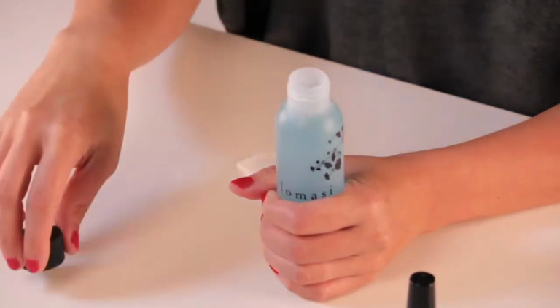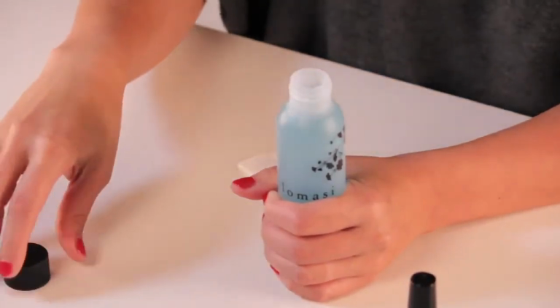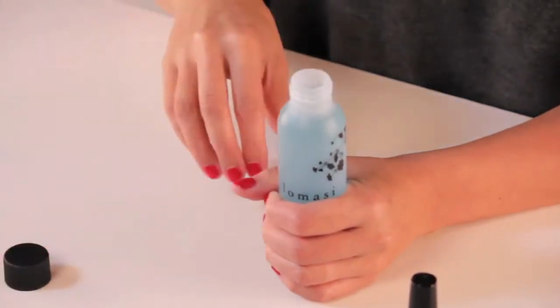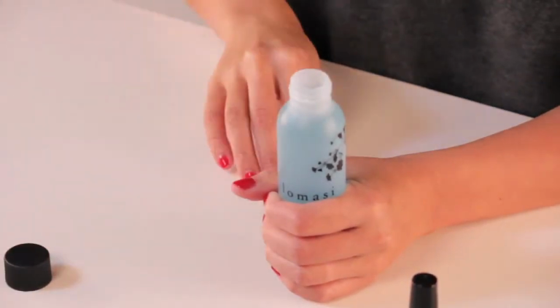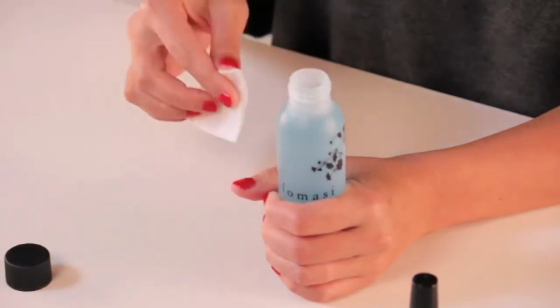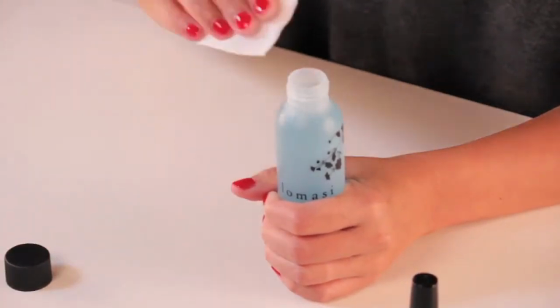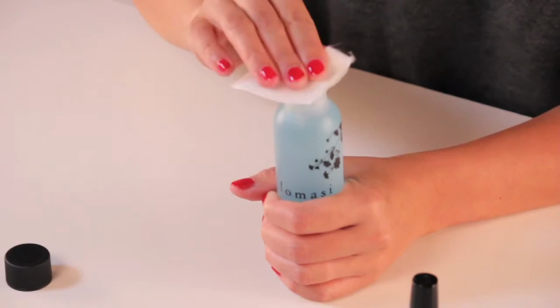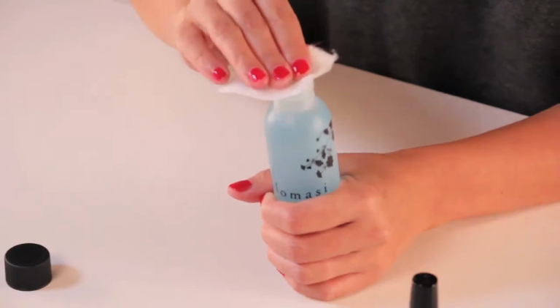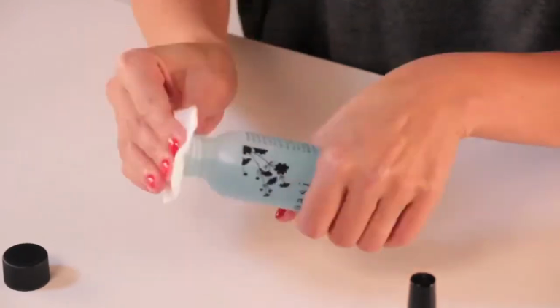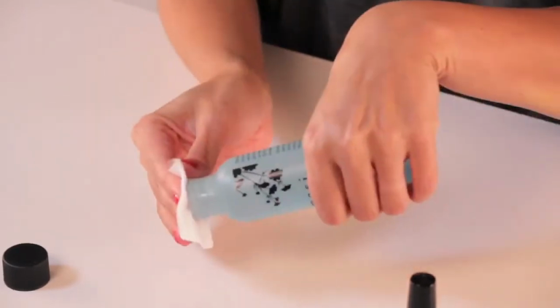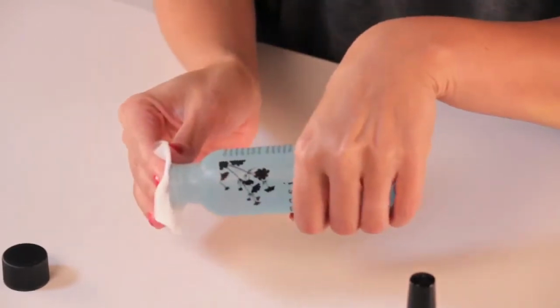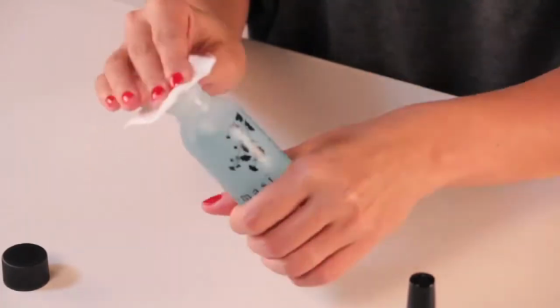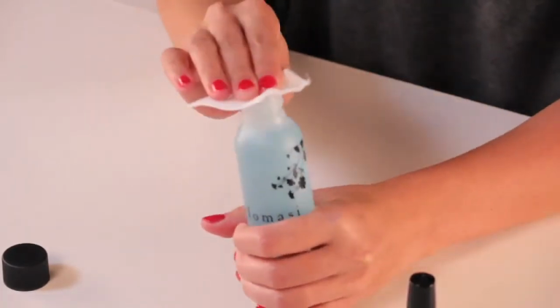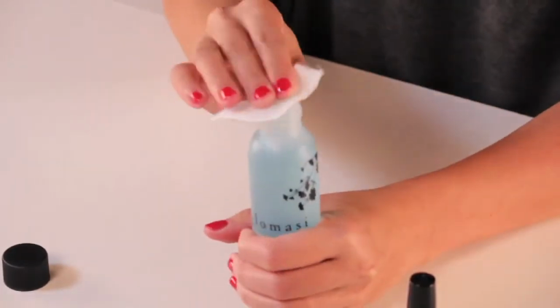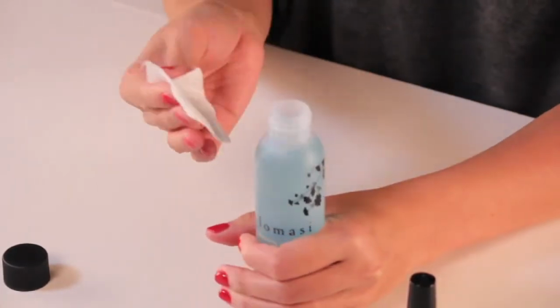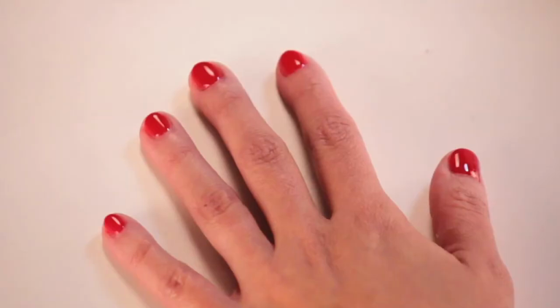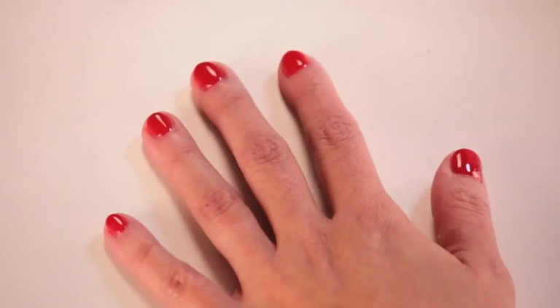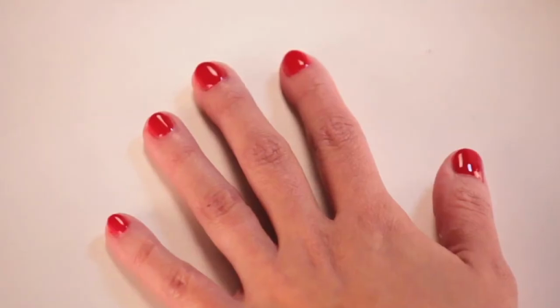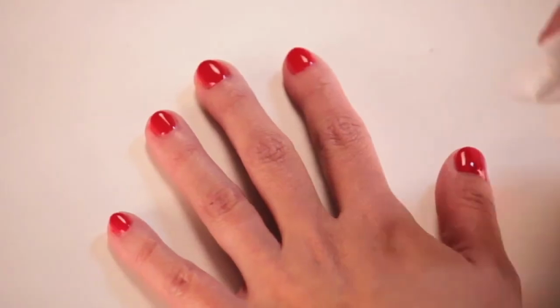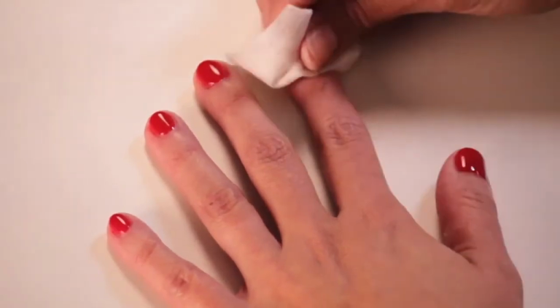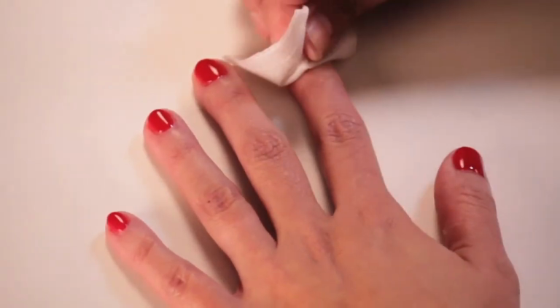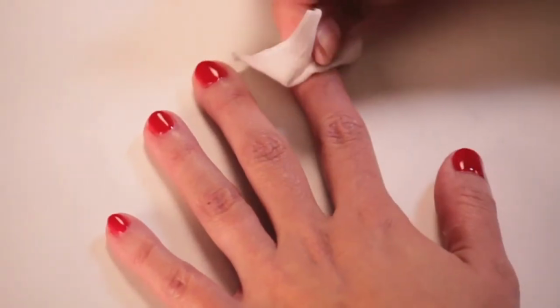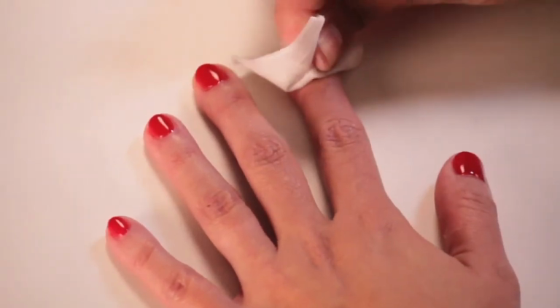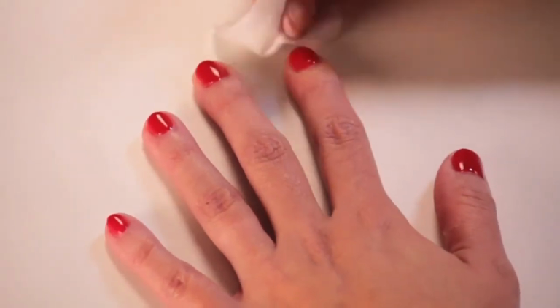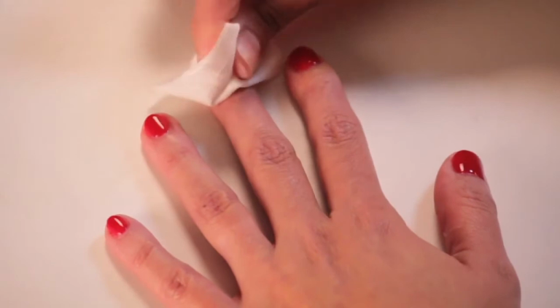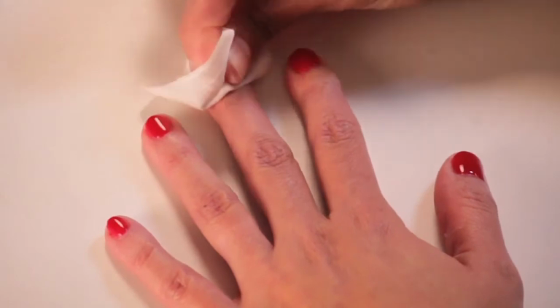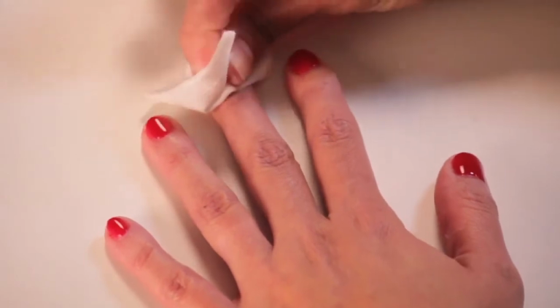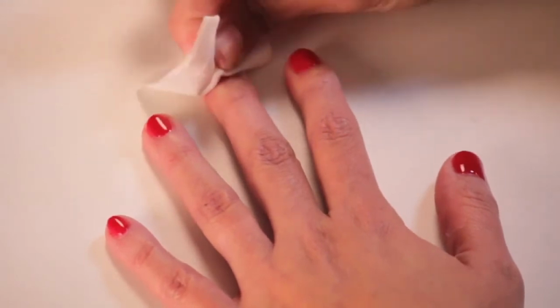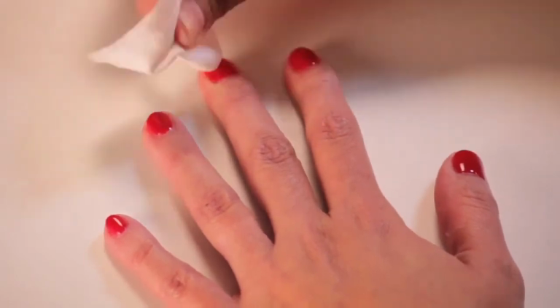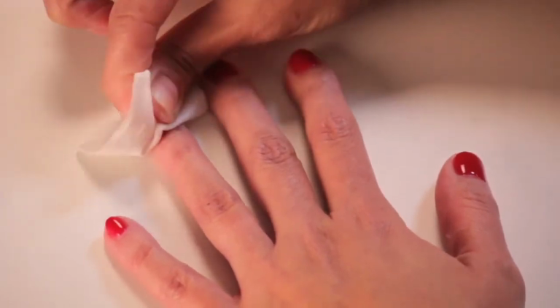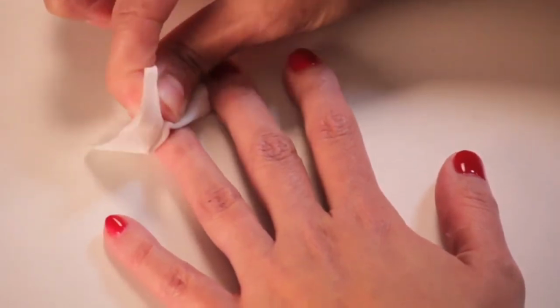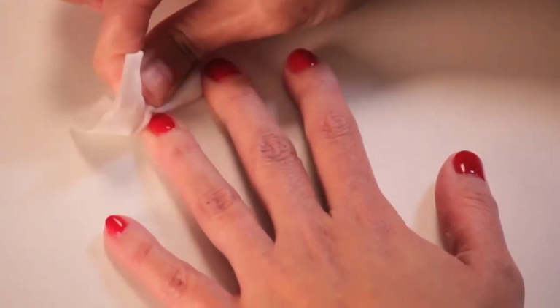You're going to grab your cleanser, saturate a 2x2 wipe, and then remove that tacky layer from each individual nail.